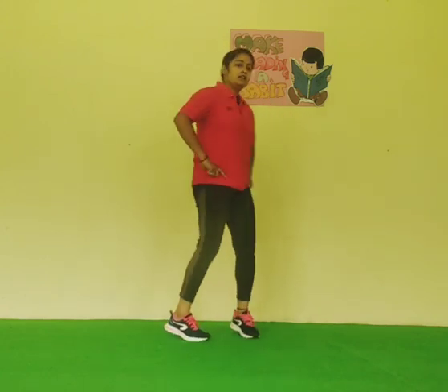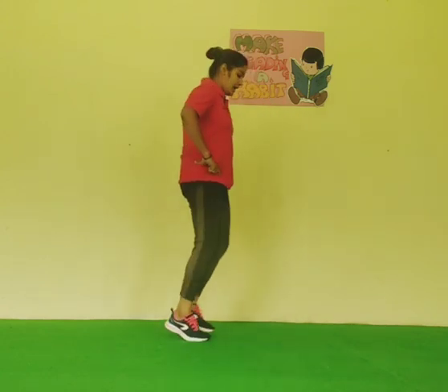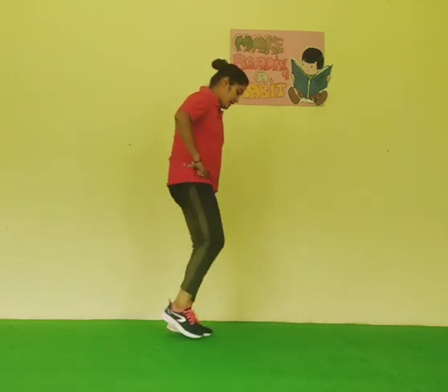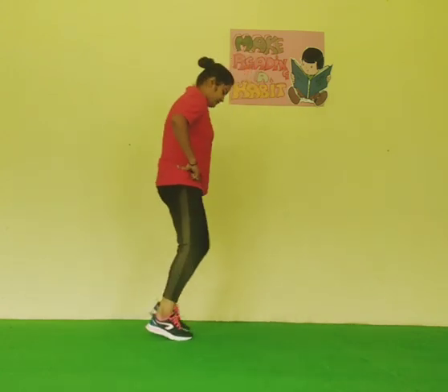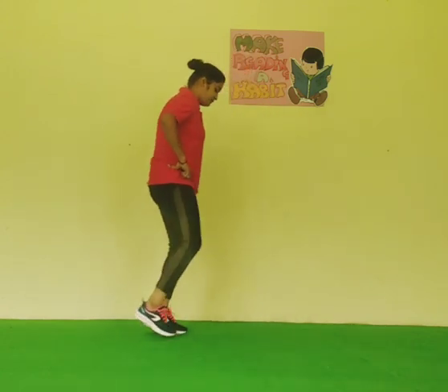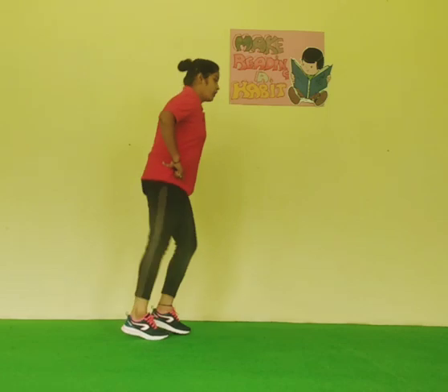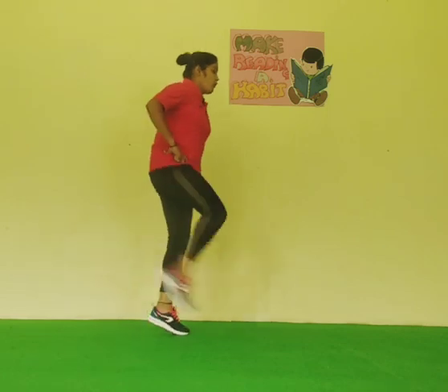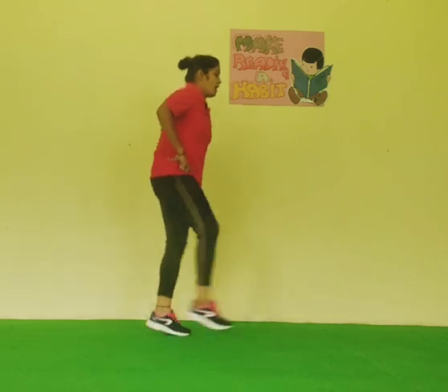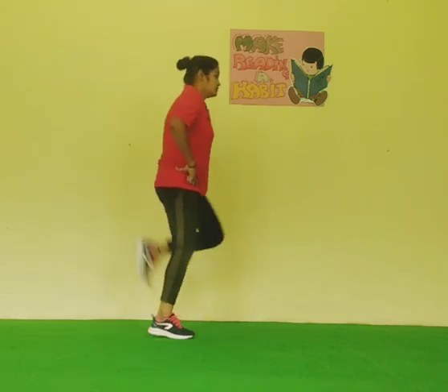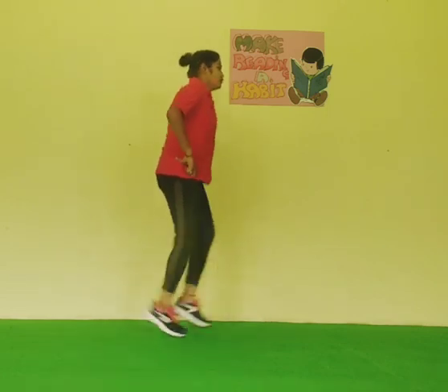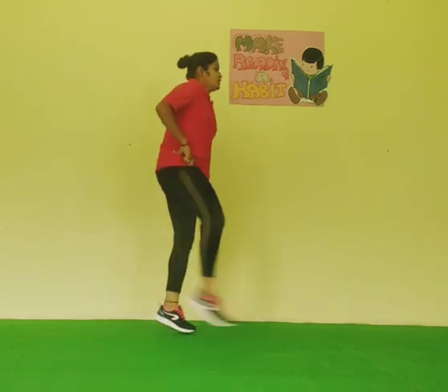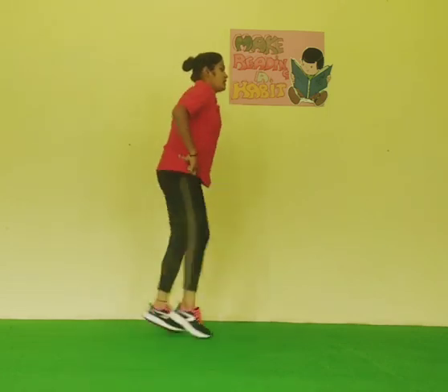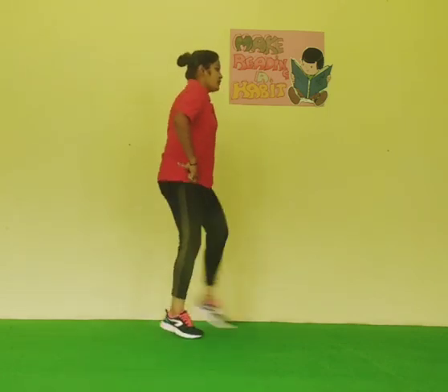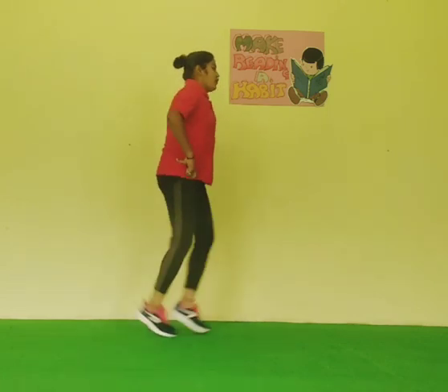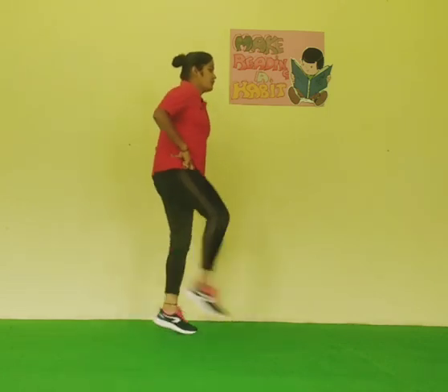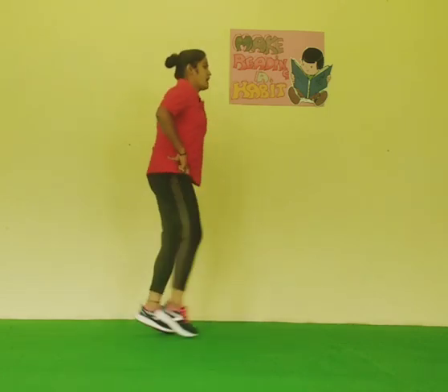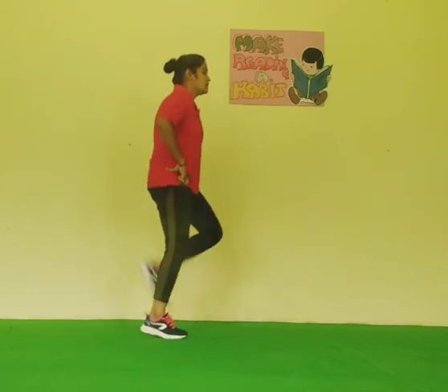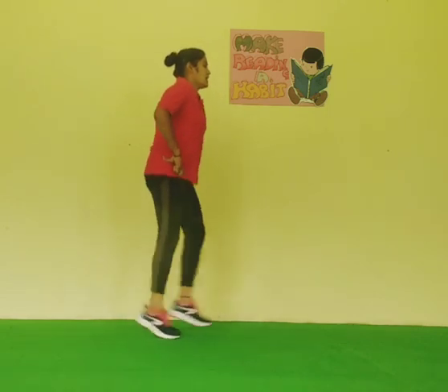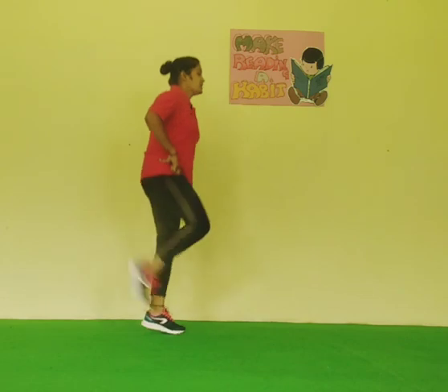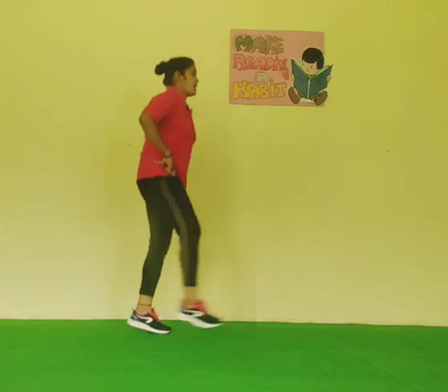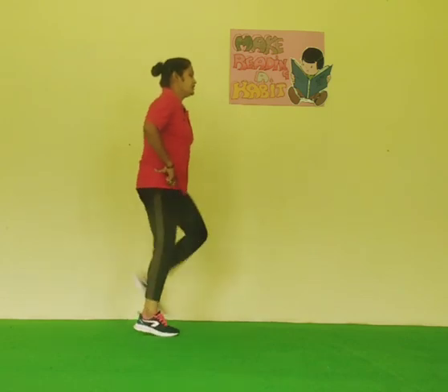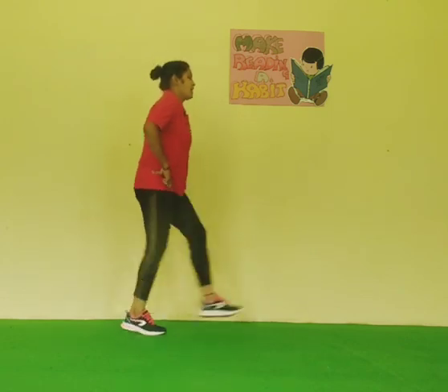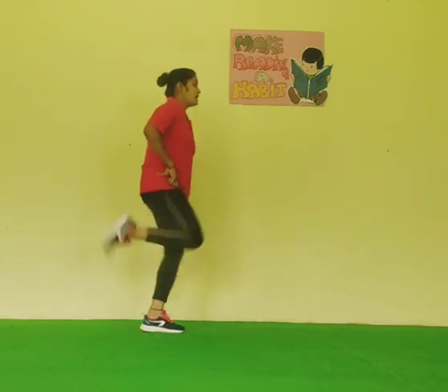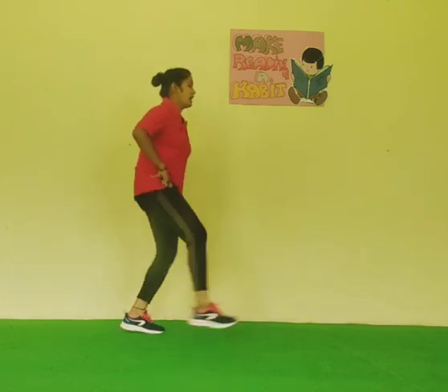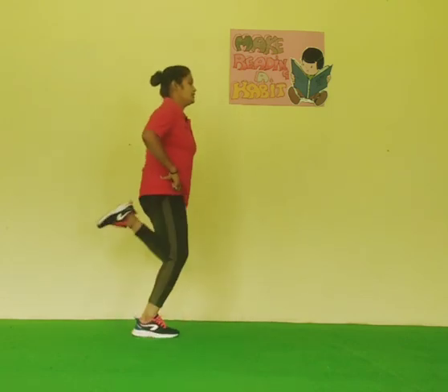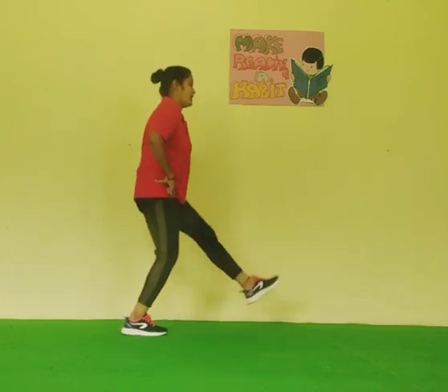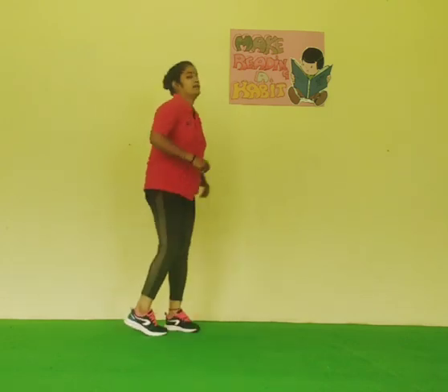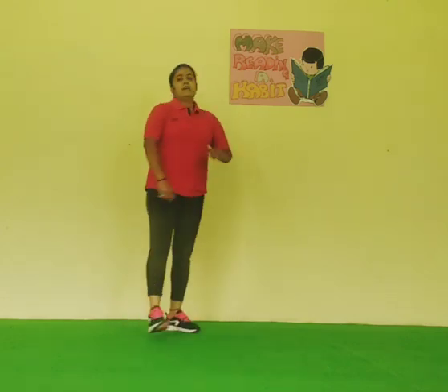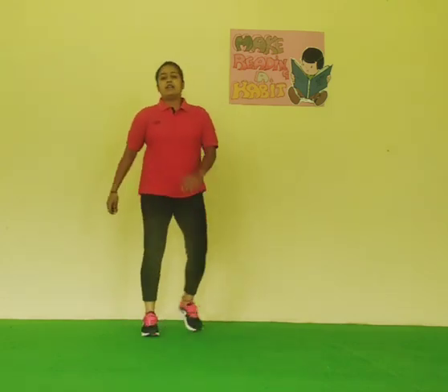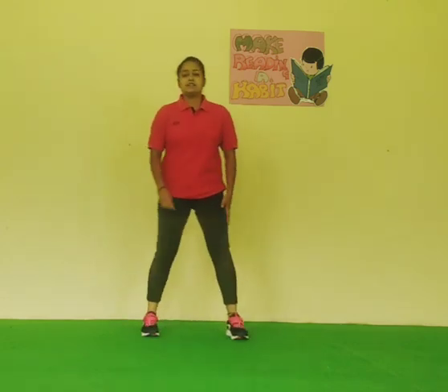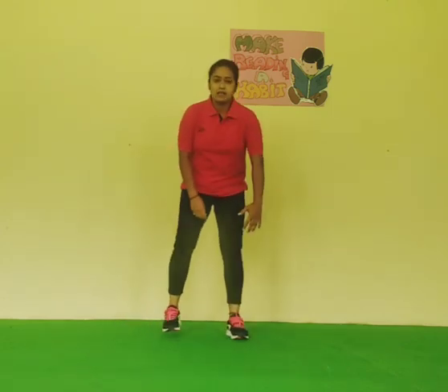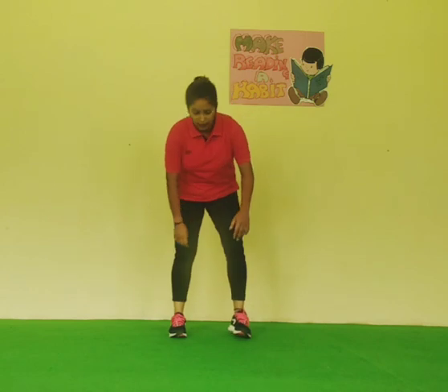Start again. 1, 2, 3, 4, 5, 6, 7, 8, 9, 10. And relax. Relax your body.